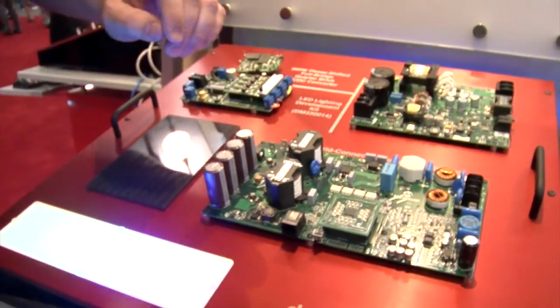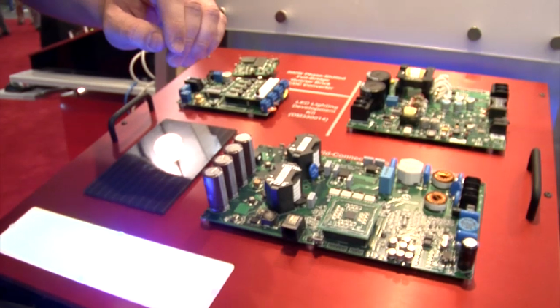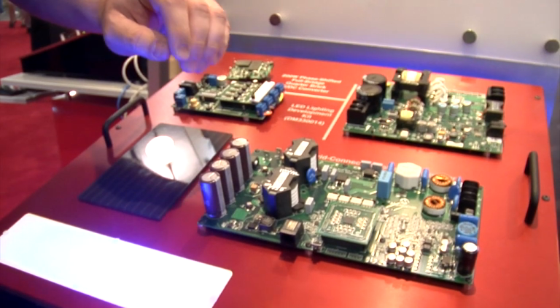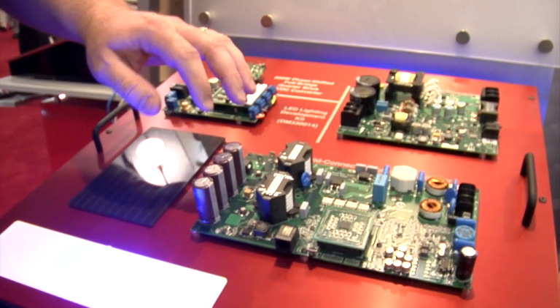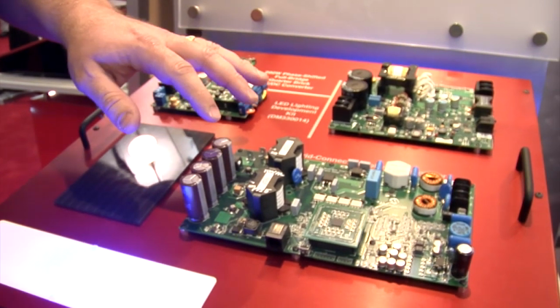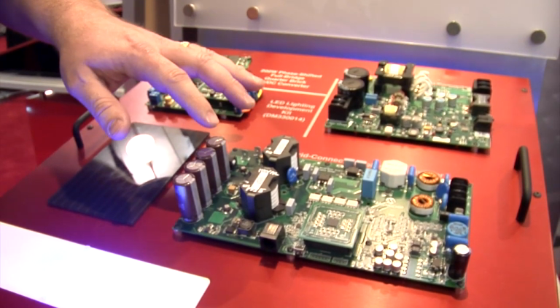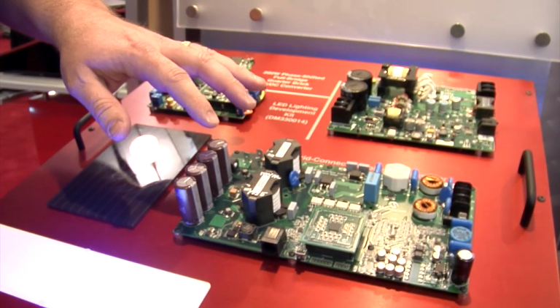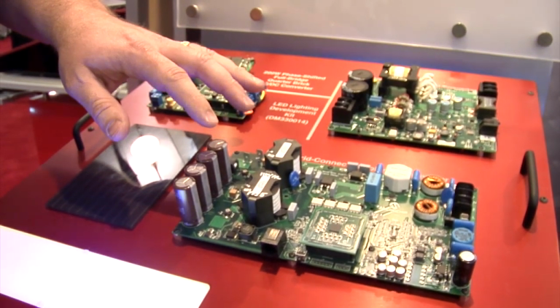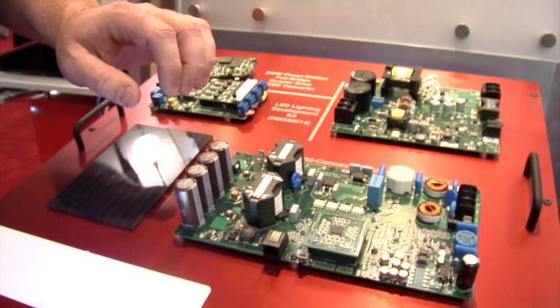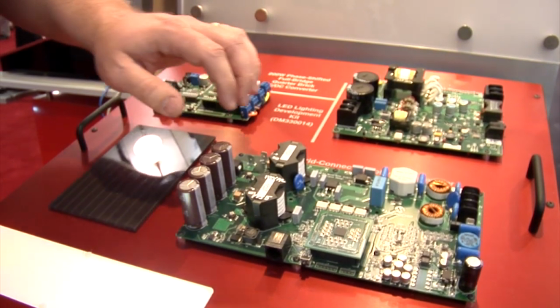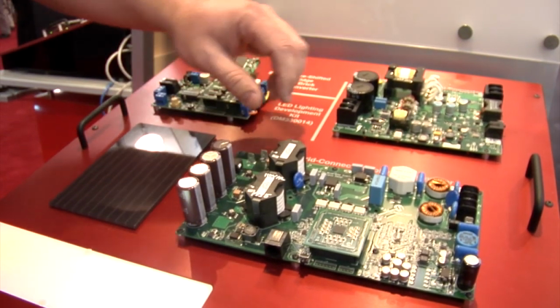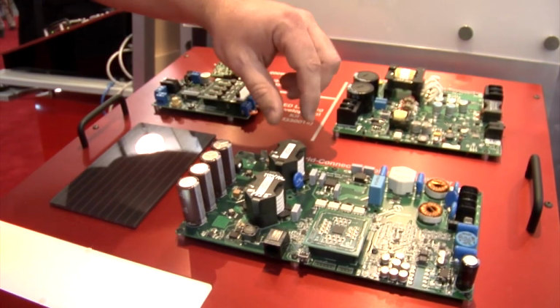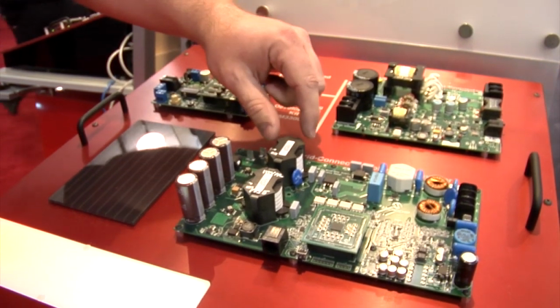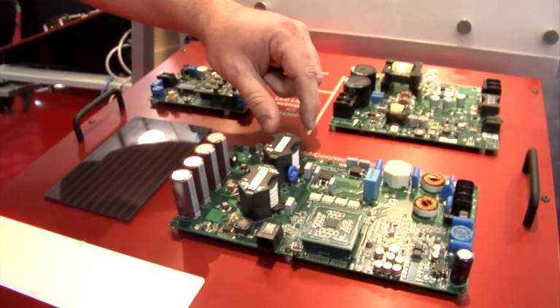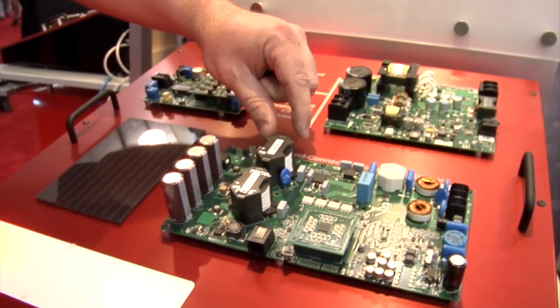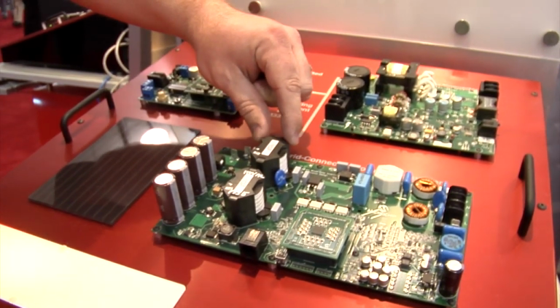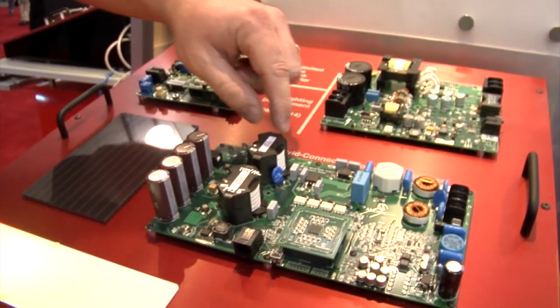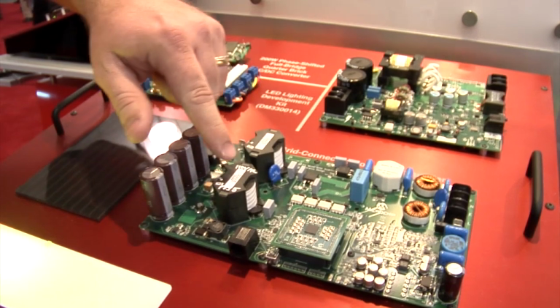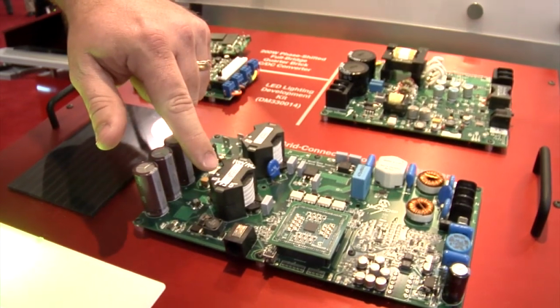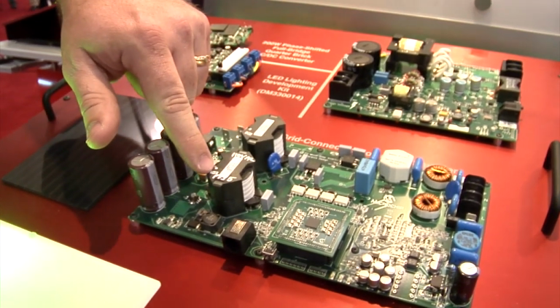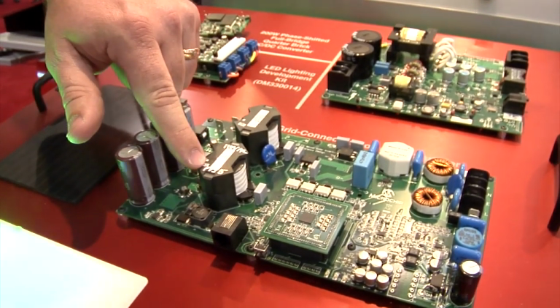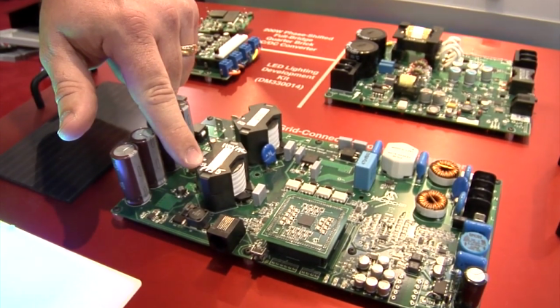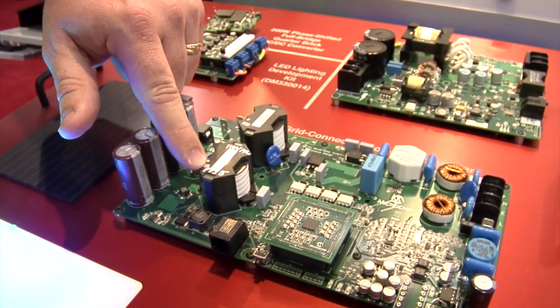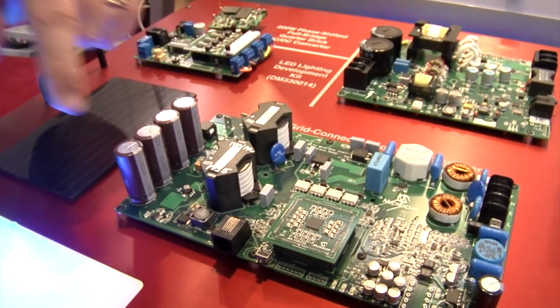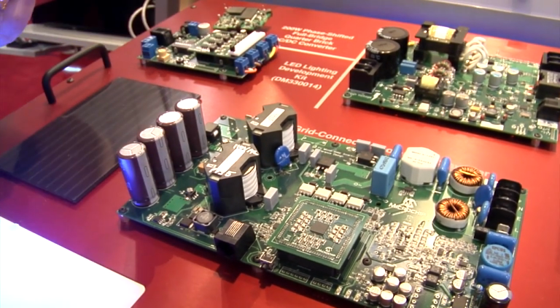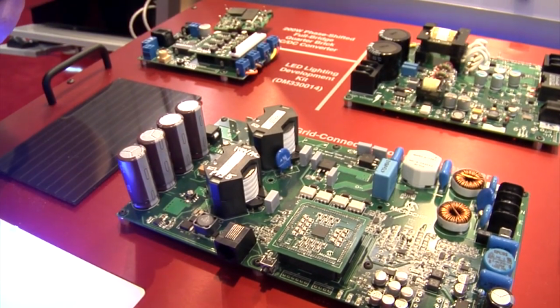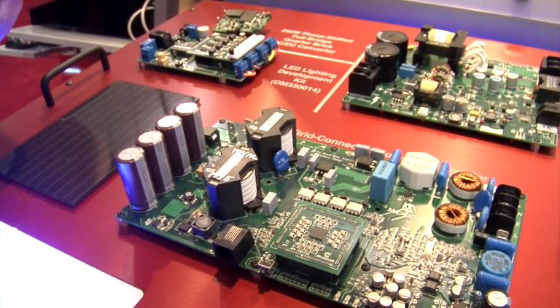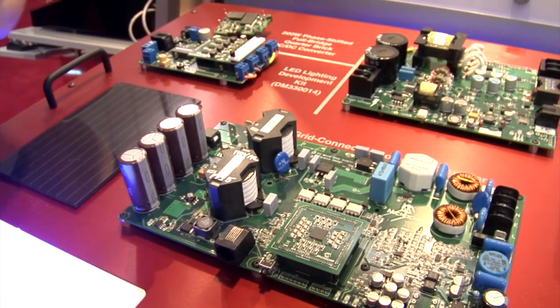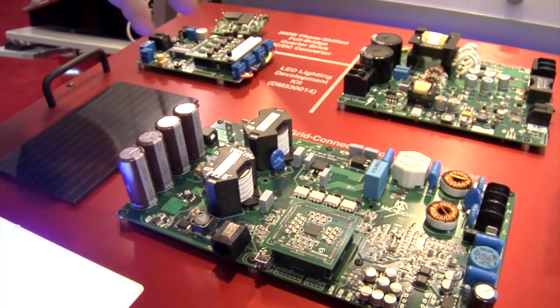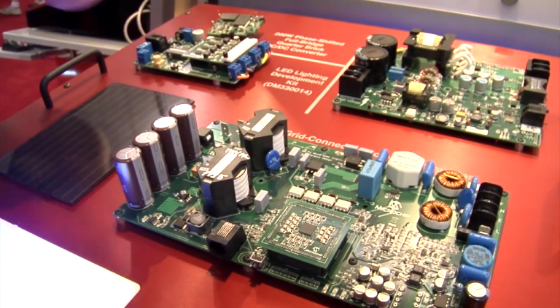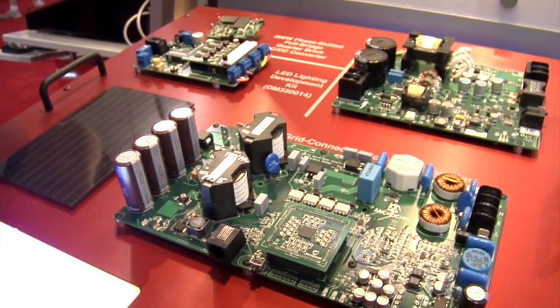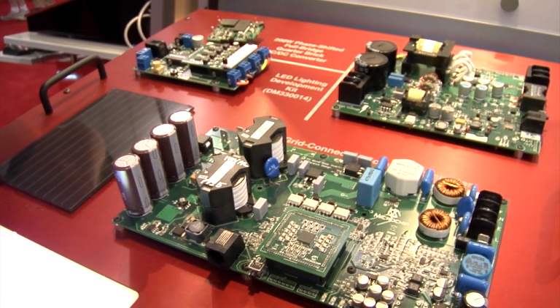To convert this design between 110 volts and 220, the only change that needs to be made are these two inductors here, so otherwise the design is universal.